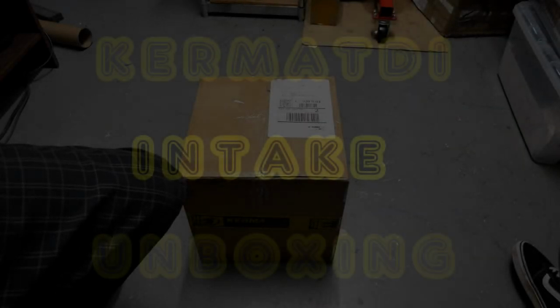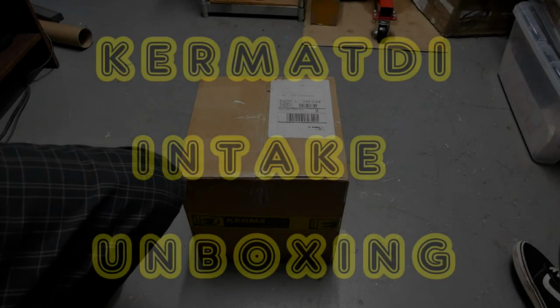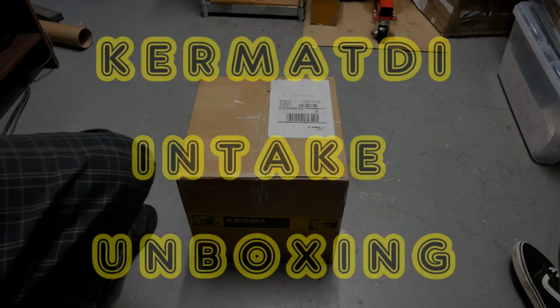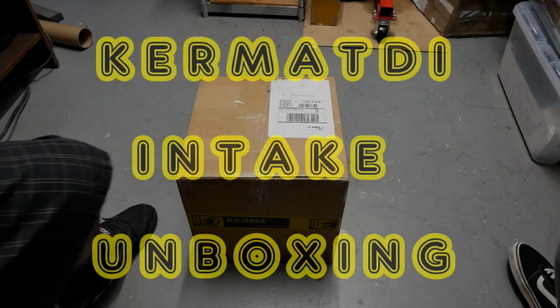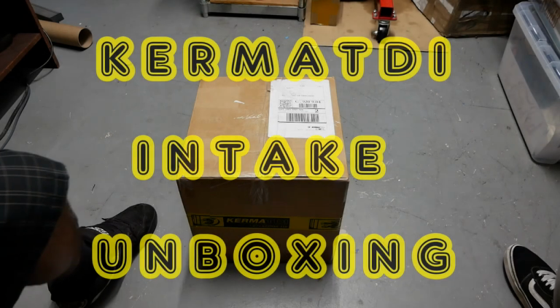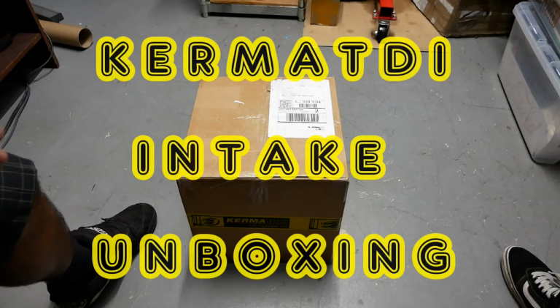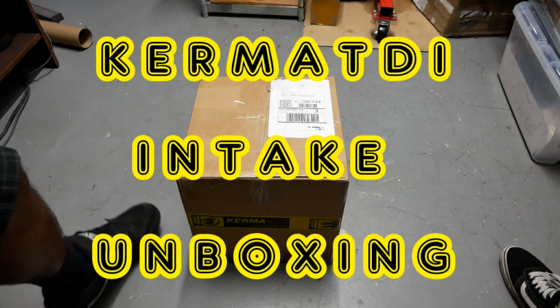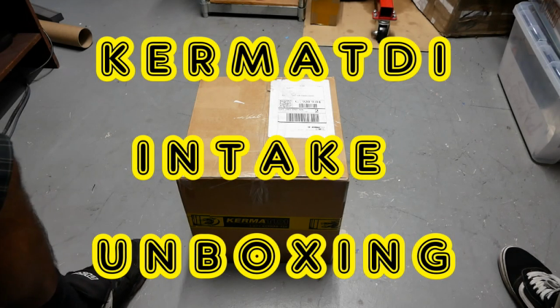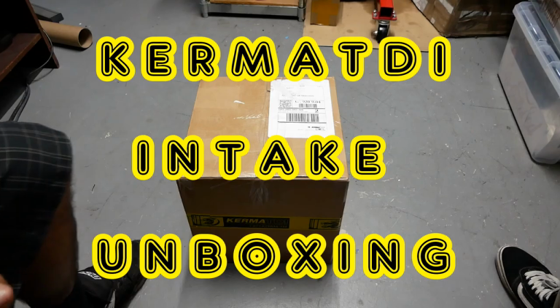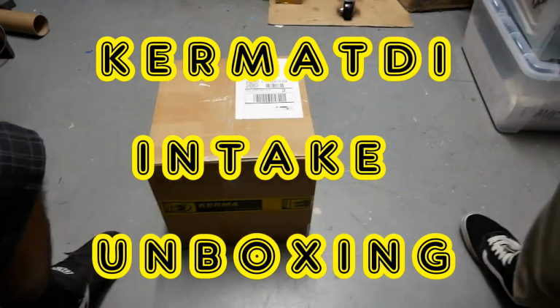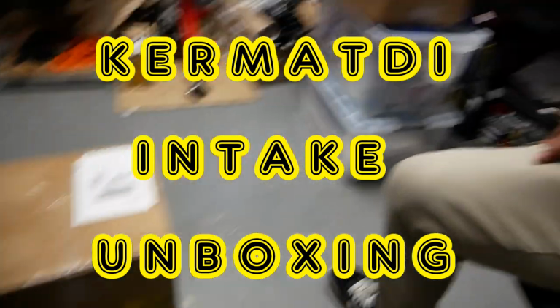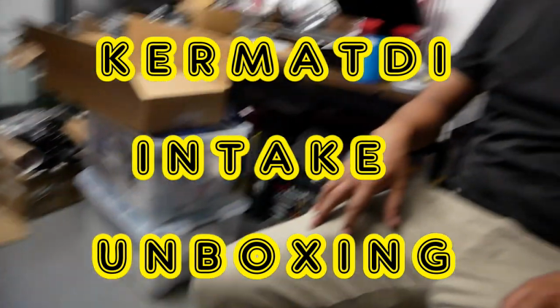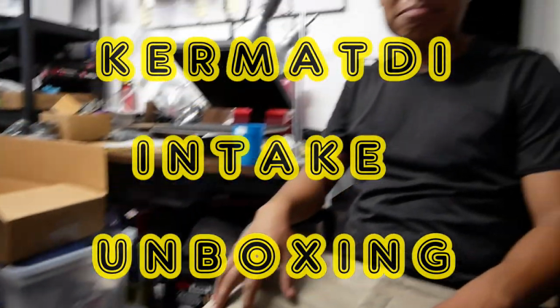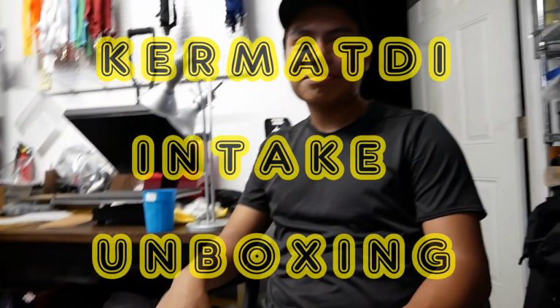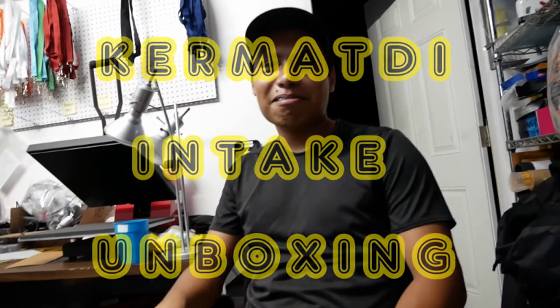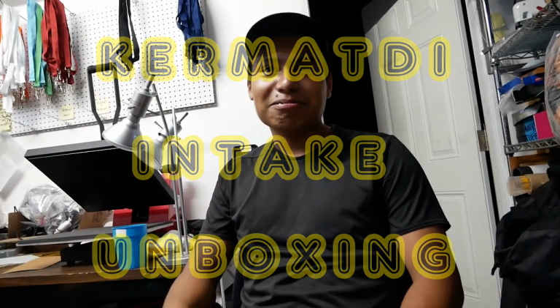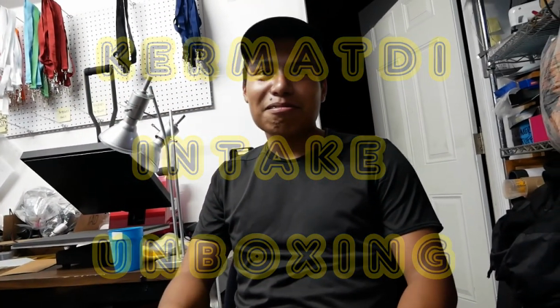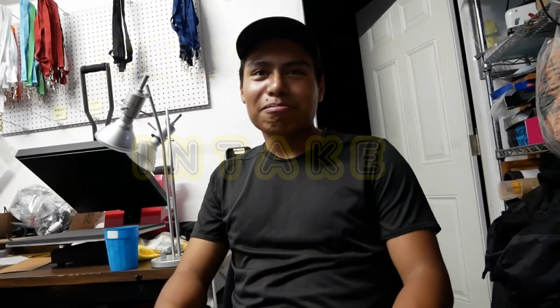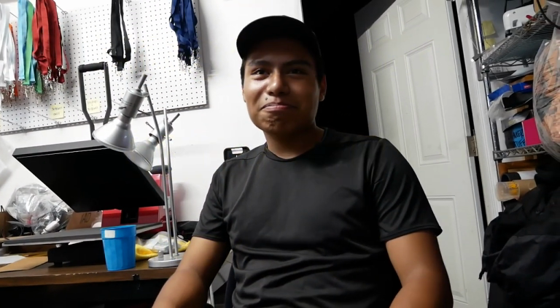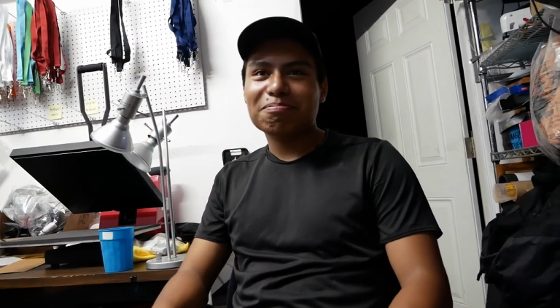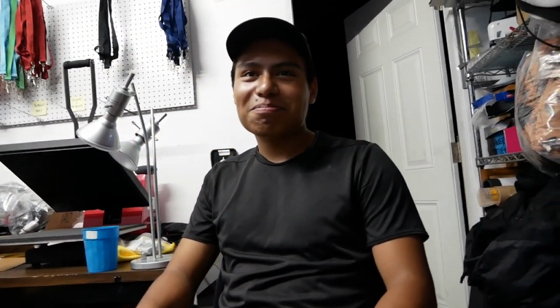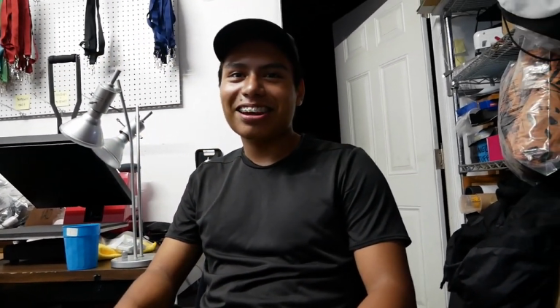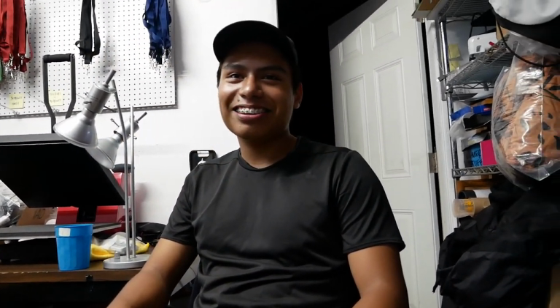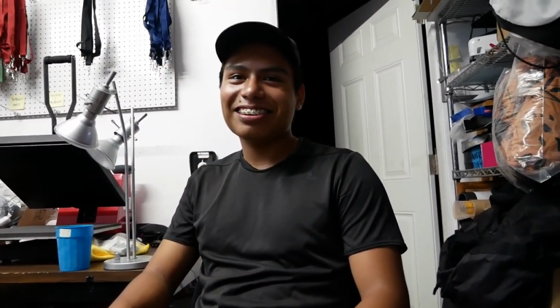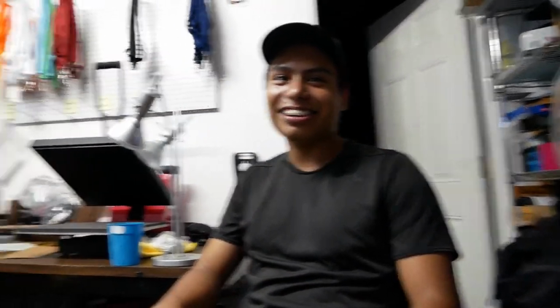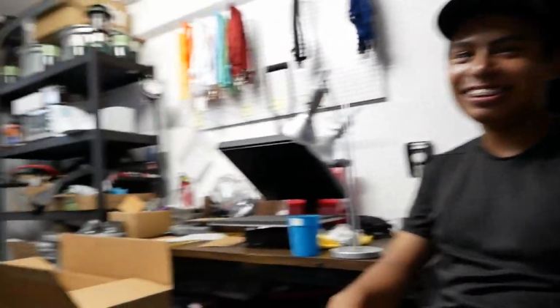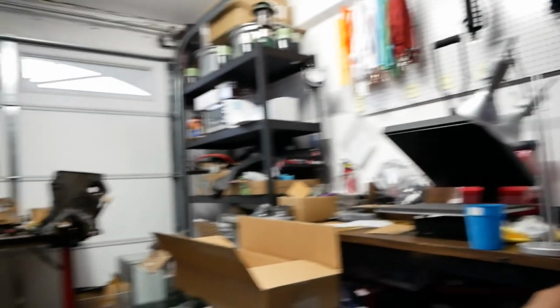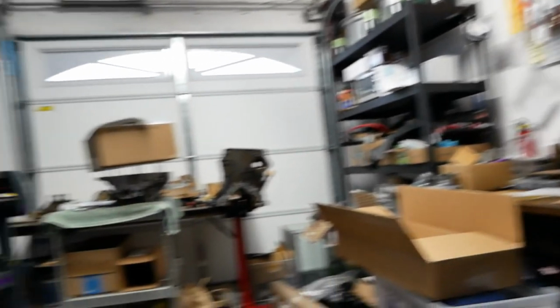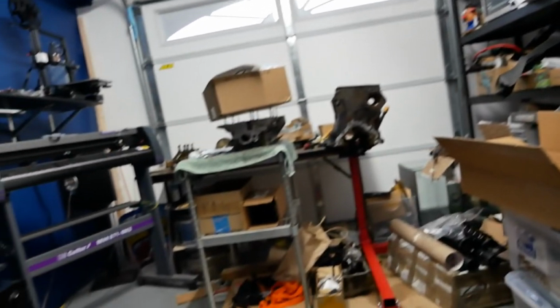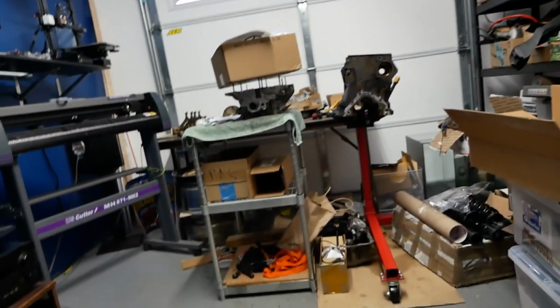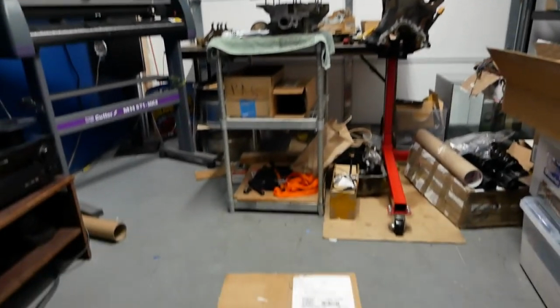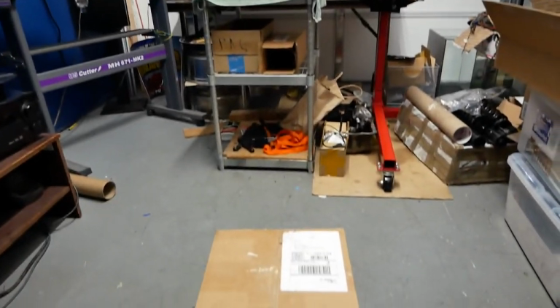Hey everyone, Bean Chial here, and with my assistant, Mark. Hey Mark, say hi Mark. Hi. So serious.